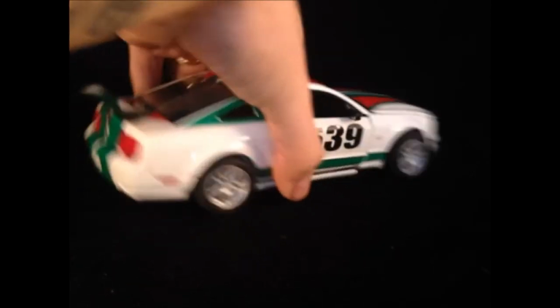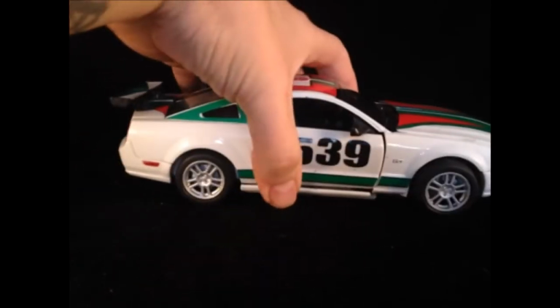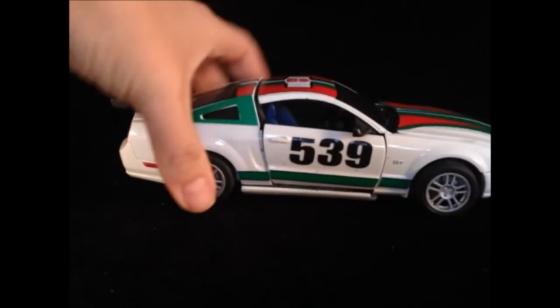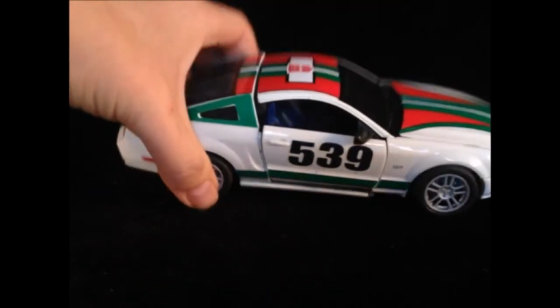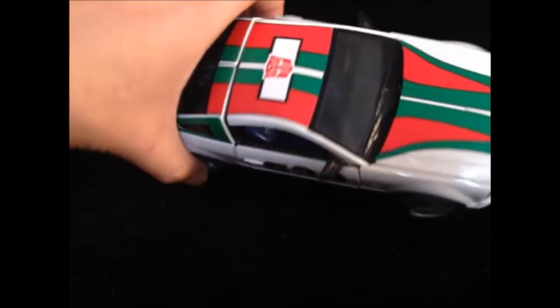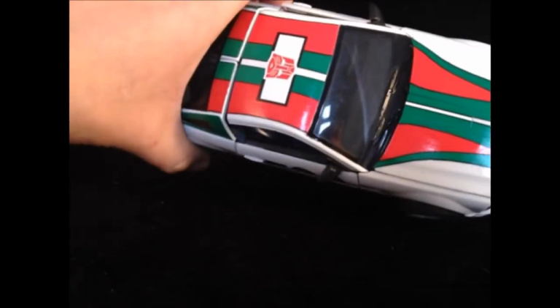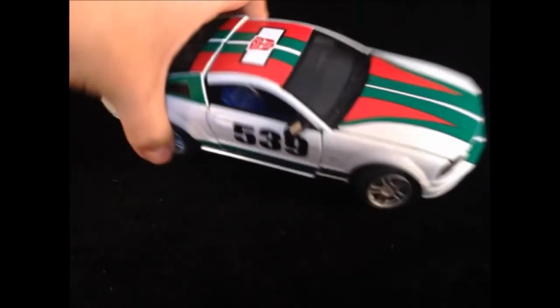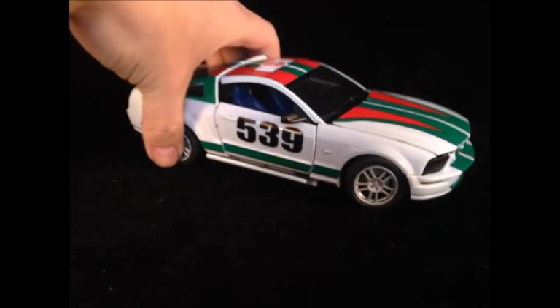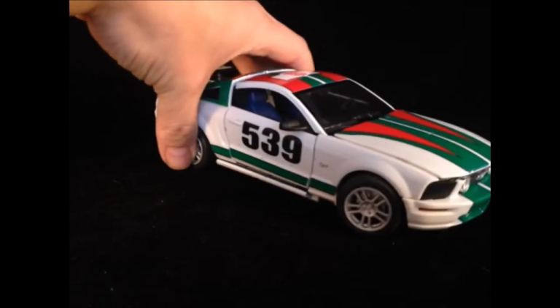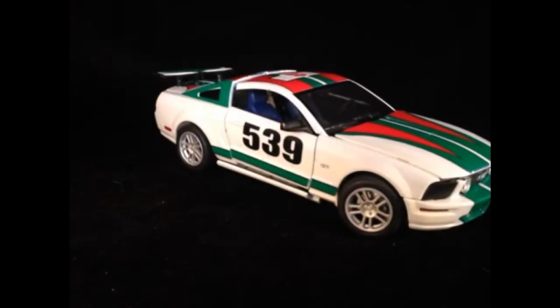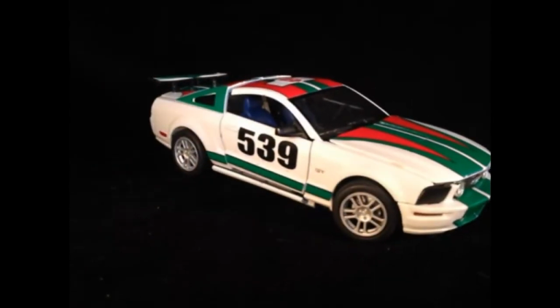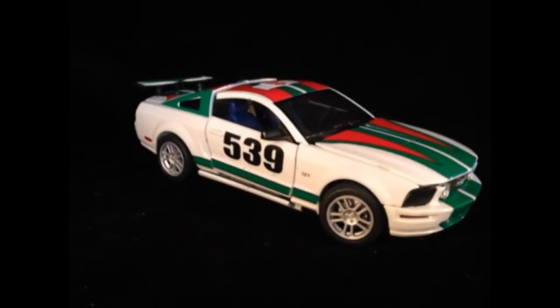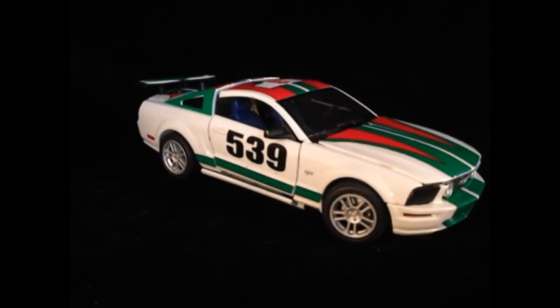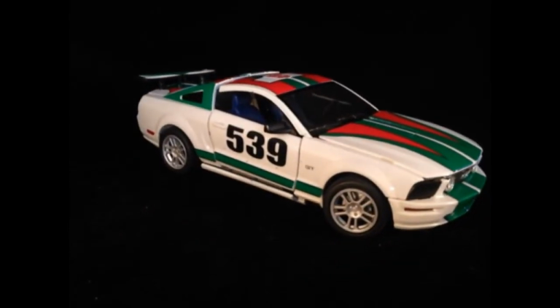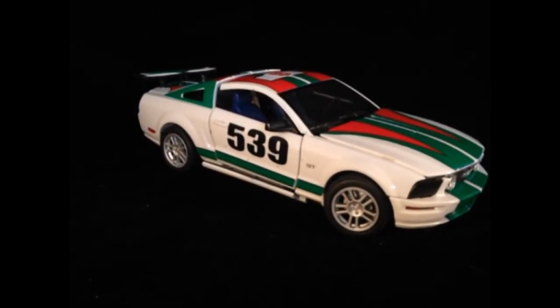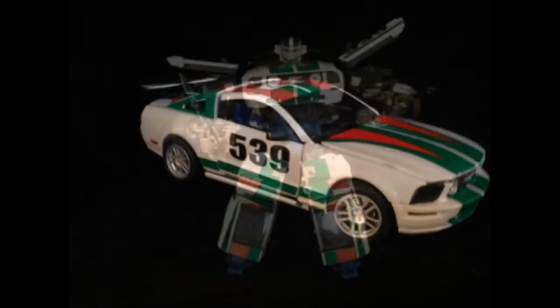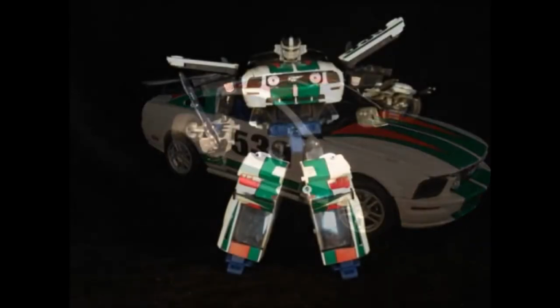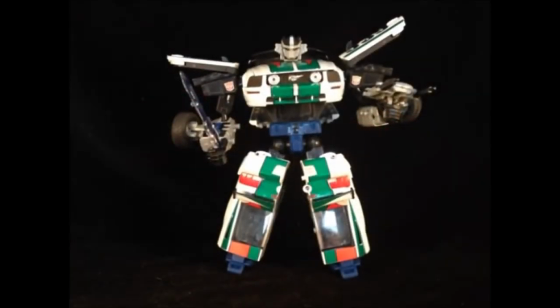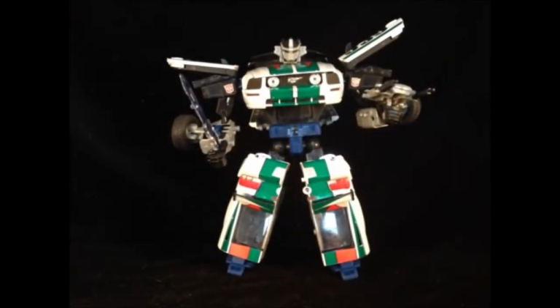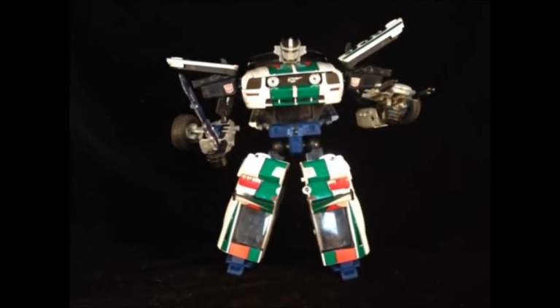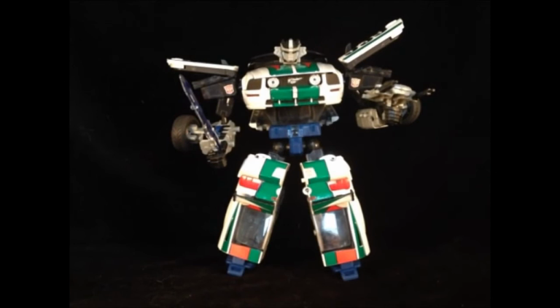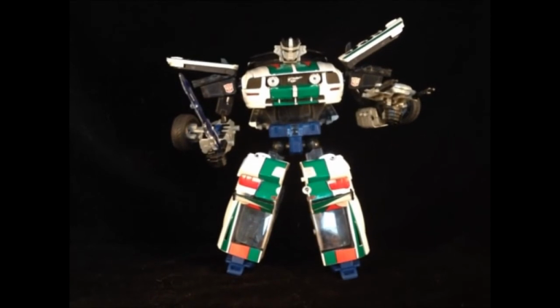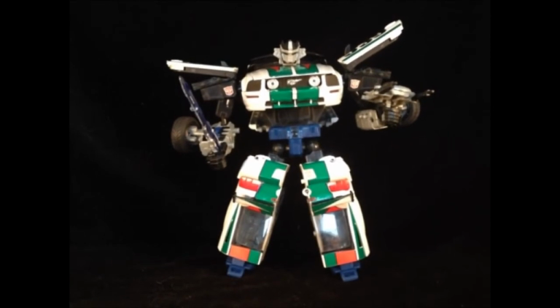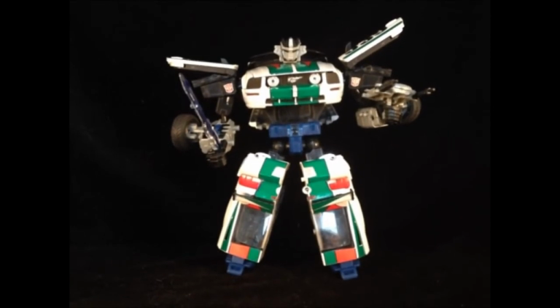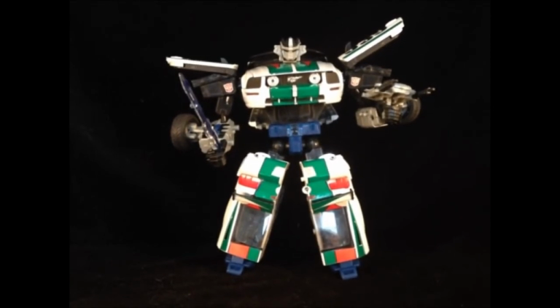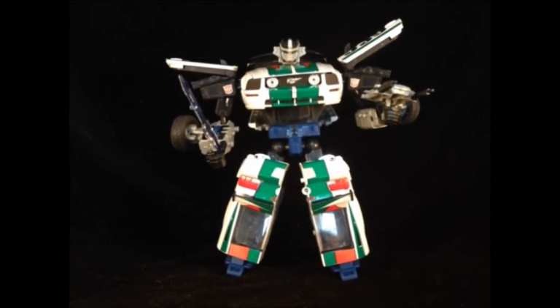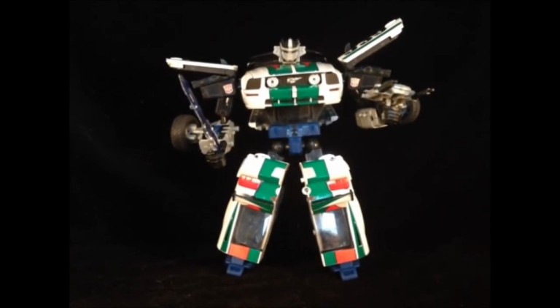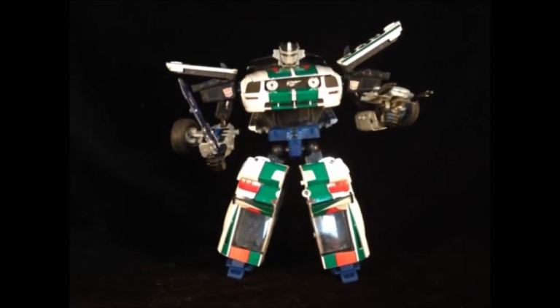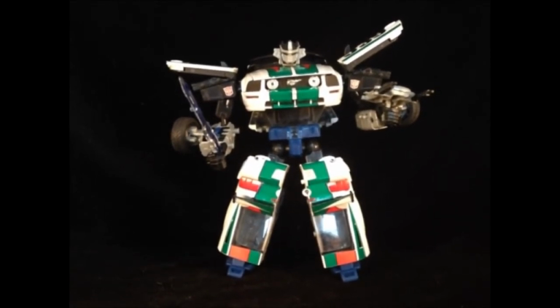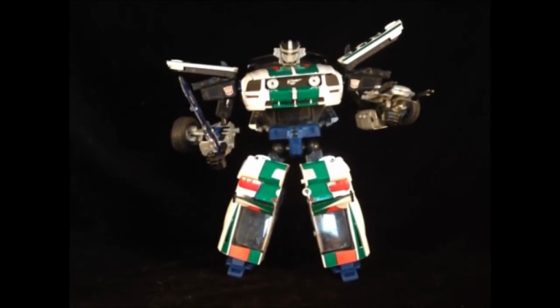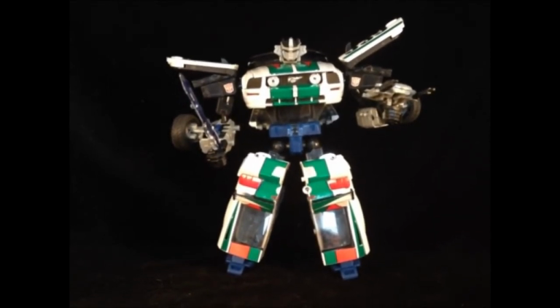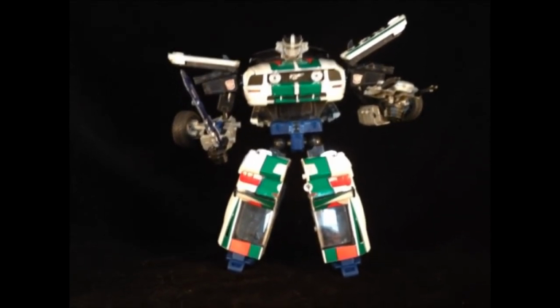Okay, yeah, my Wheeljack still doesn't hold together very well, but at least he looks nice. Very pleasing to the eye. And in bot mode, here he is. What a vast, vast, vast improvement.